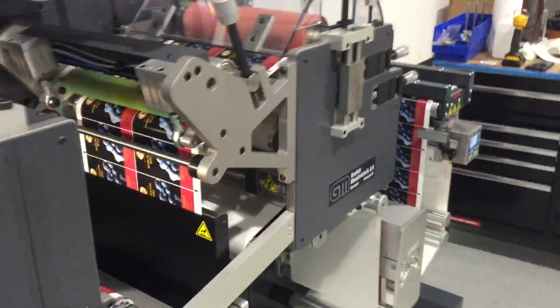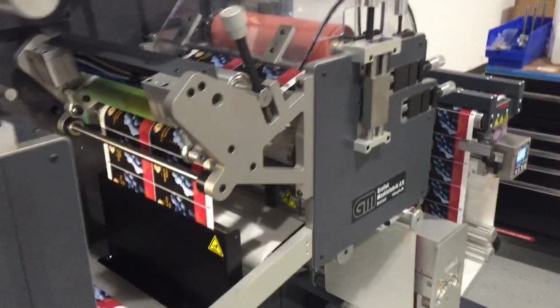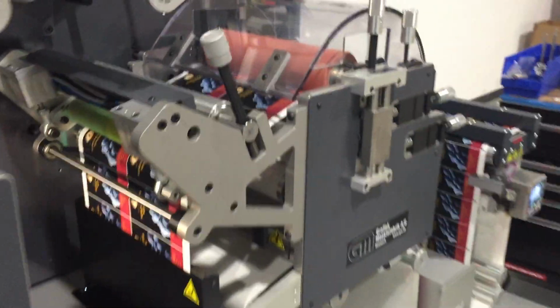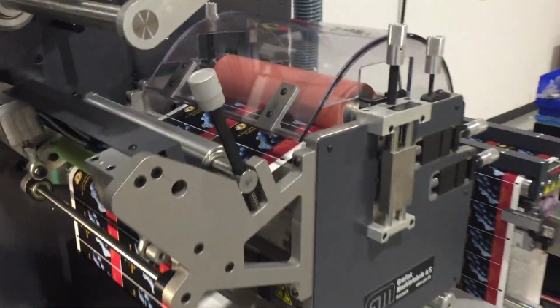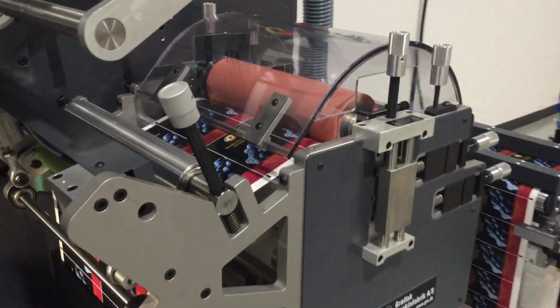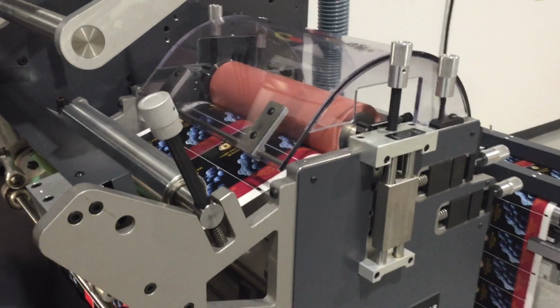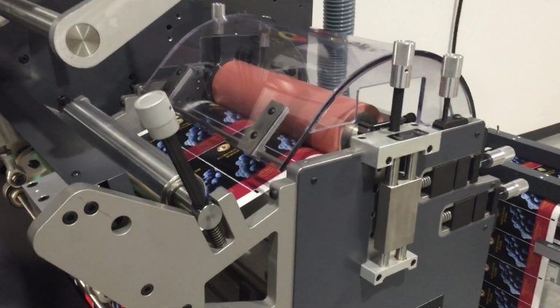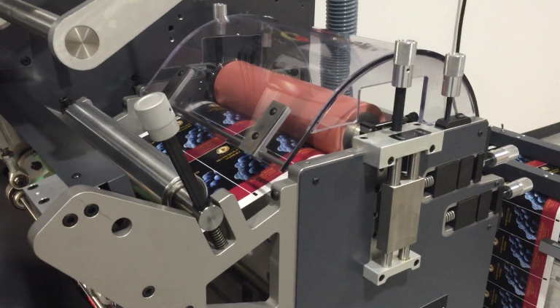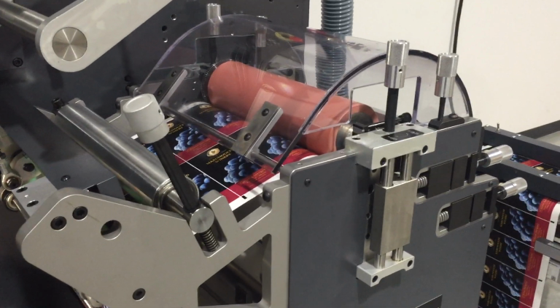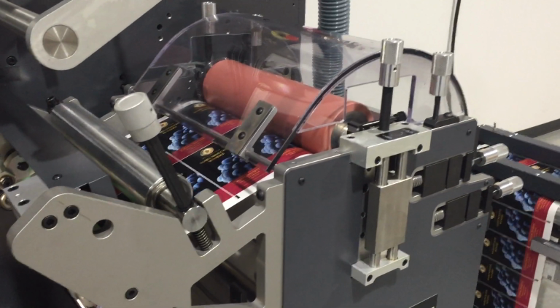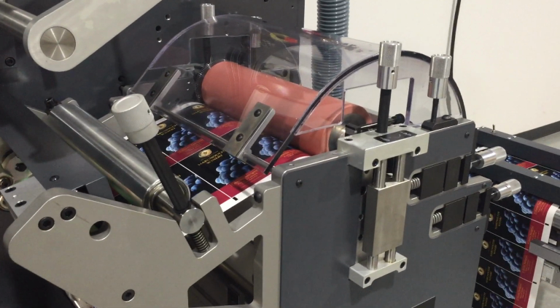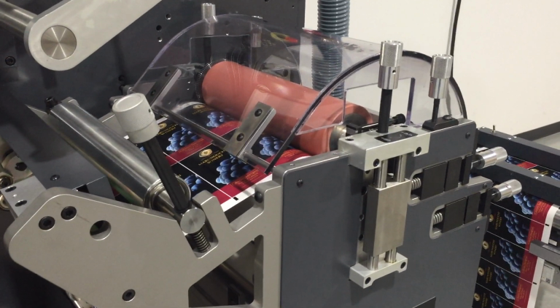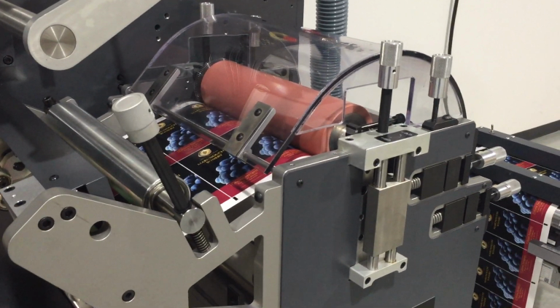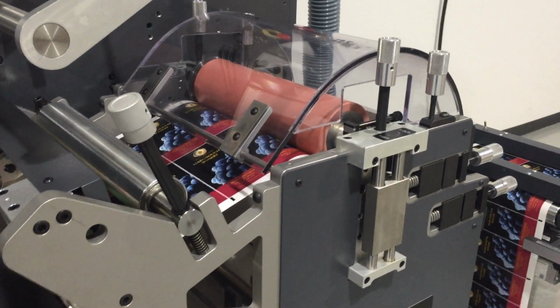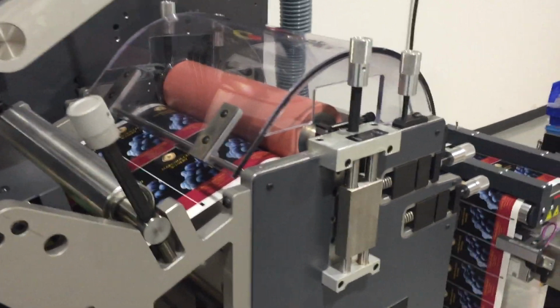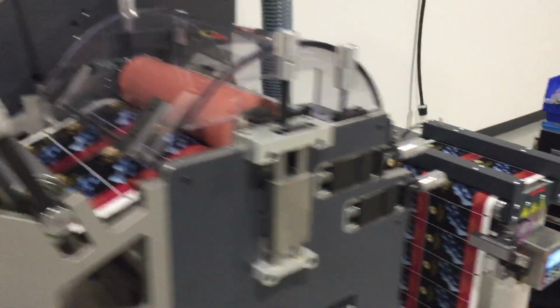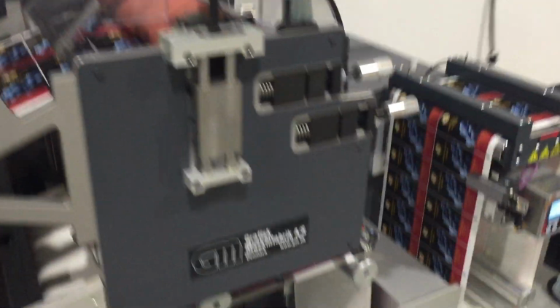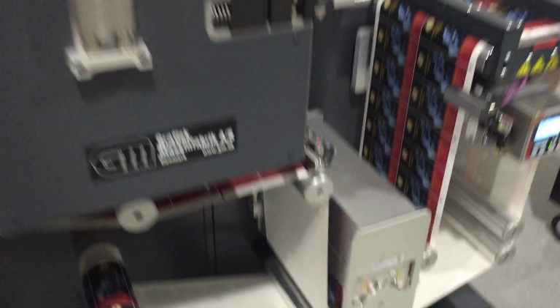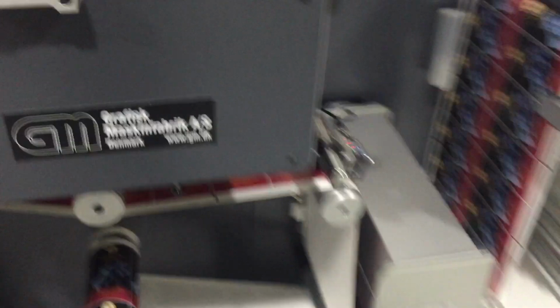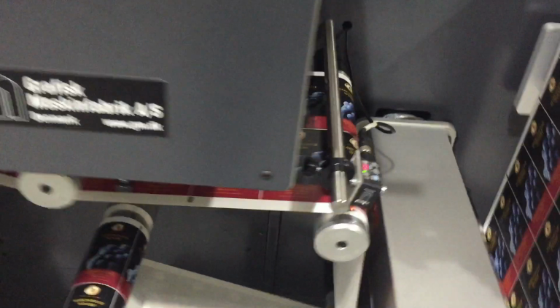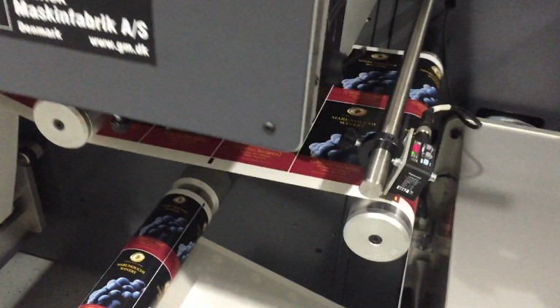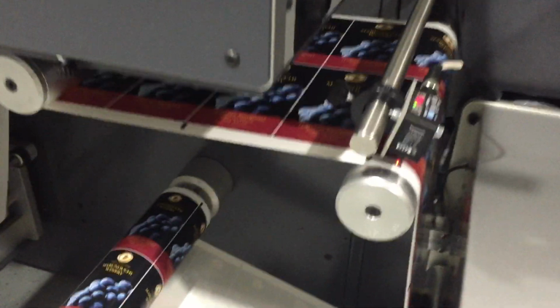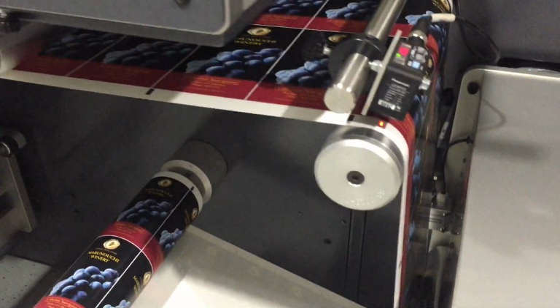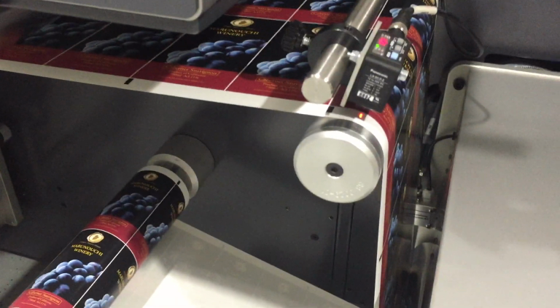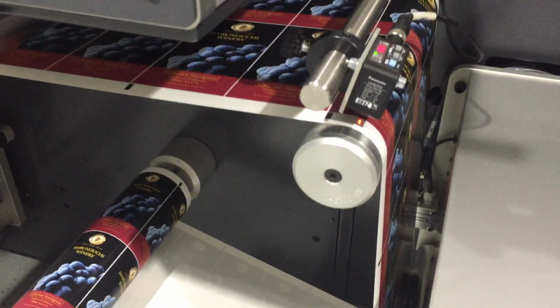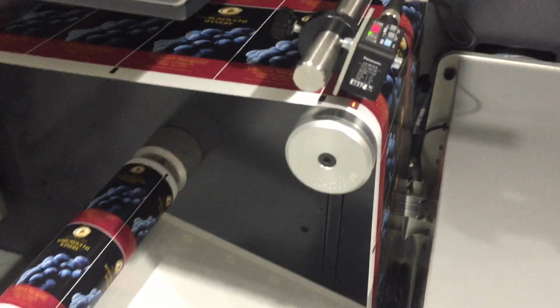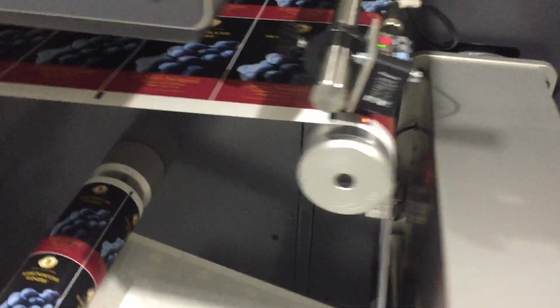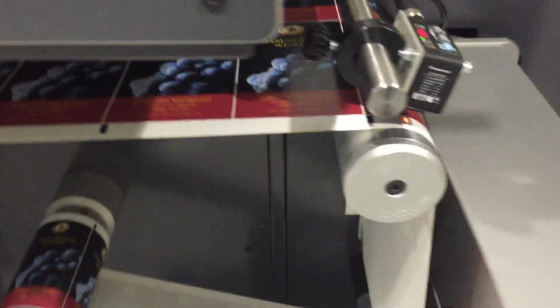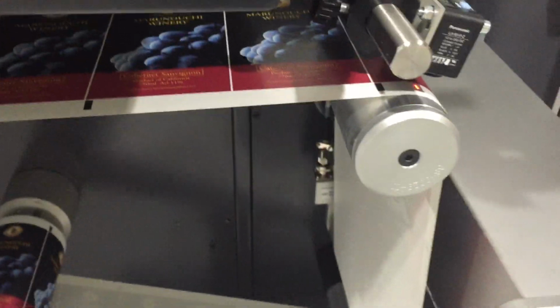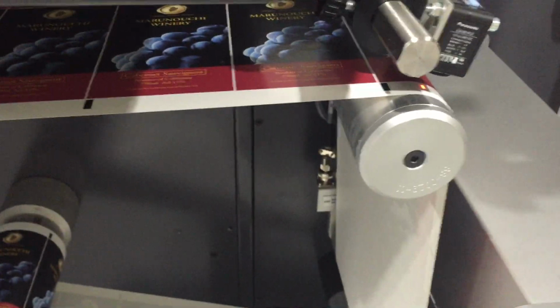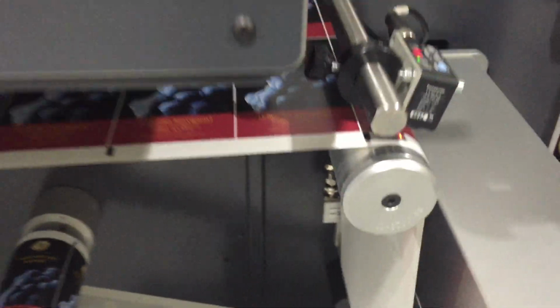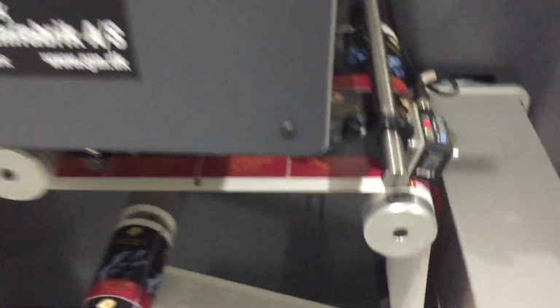I stop the machine and it's automatically finding the gap. As you can see, it stopped in the same position after the mark.